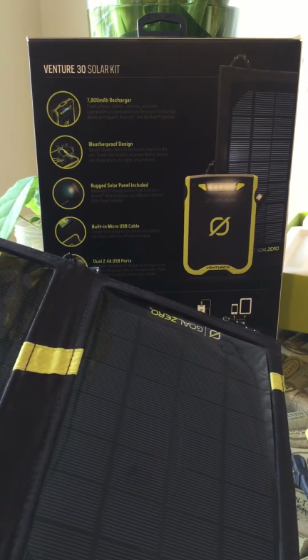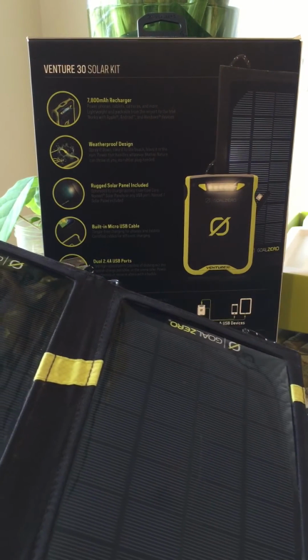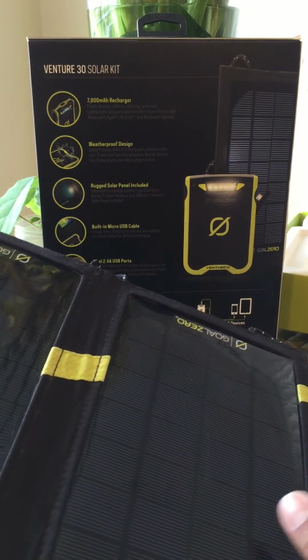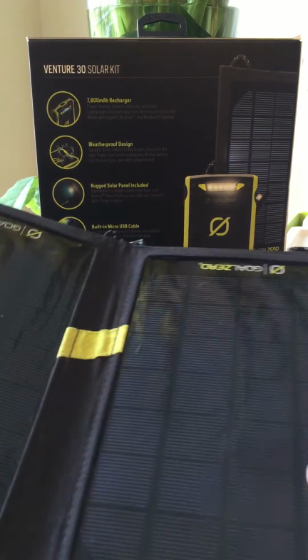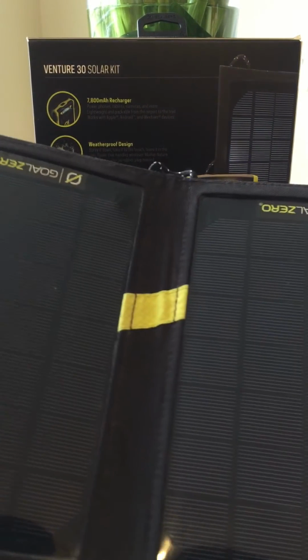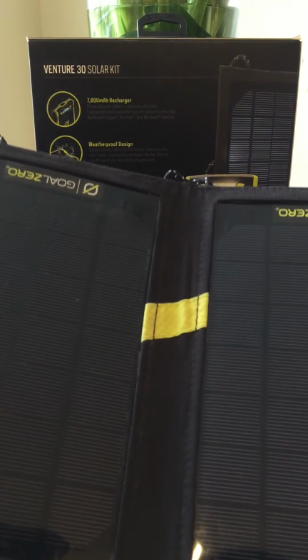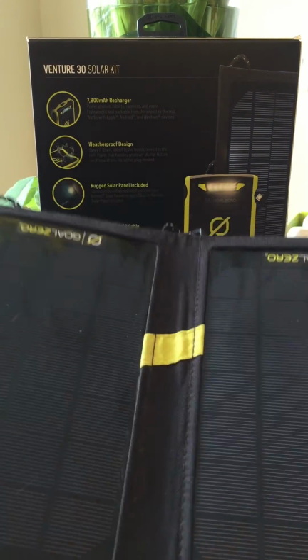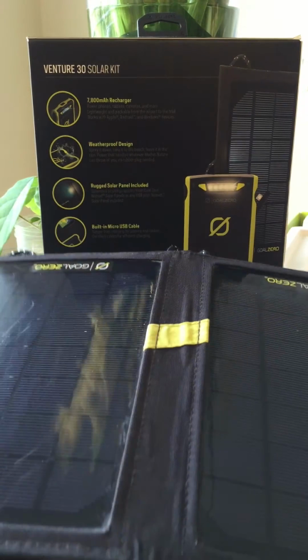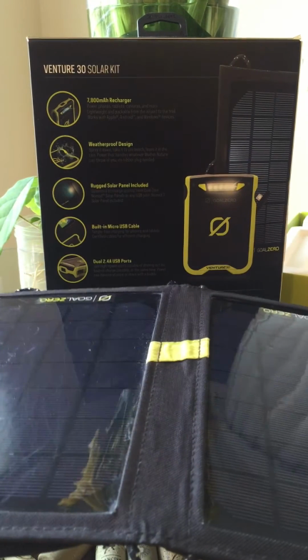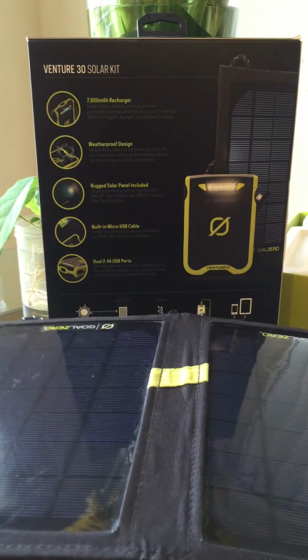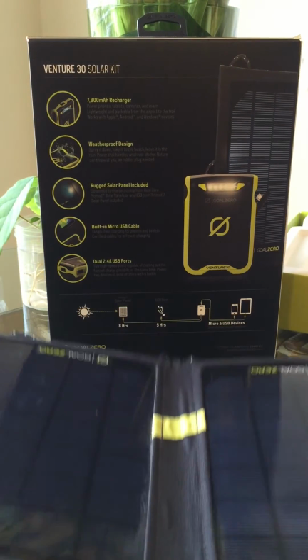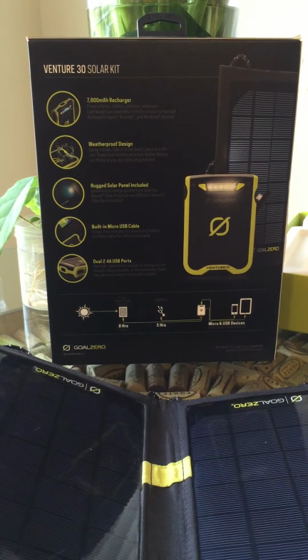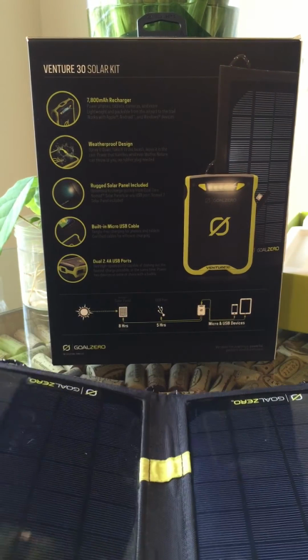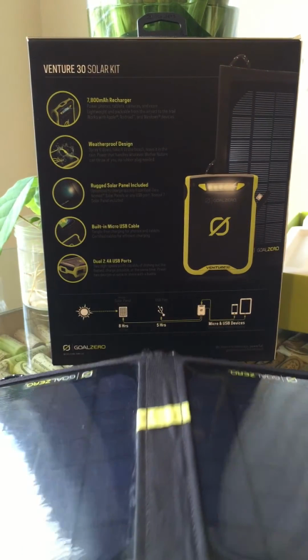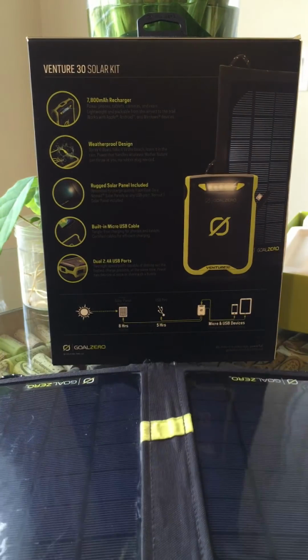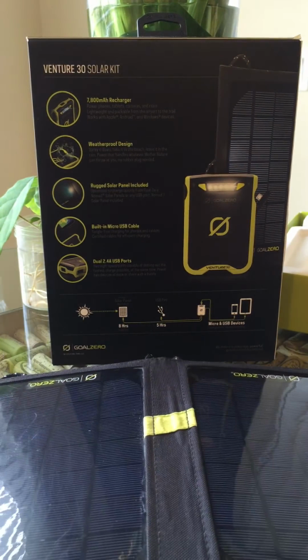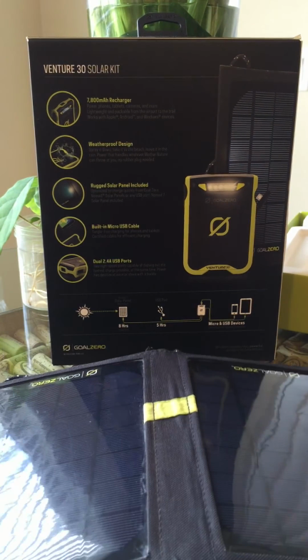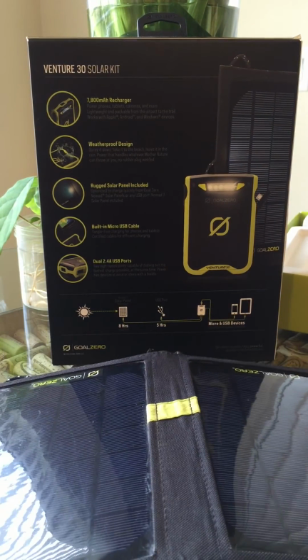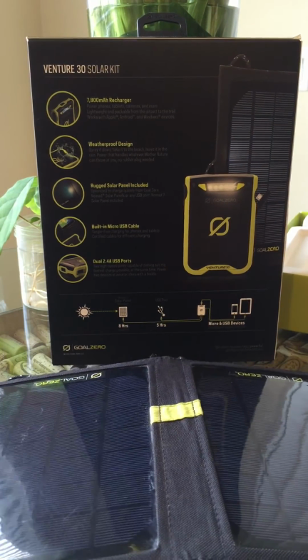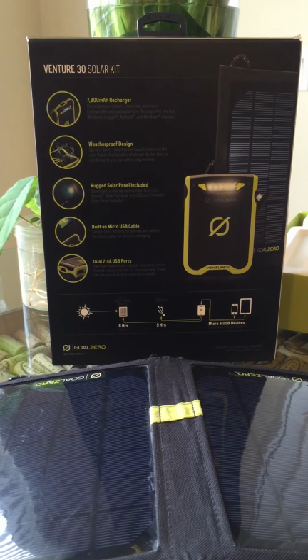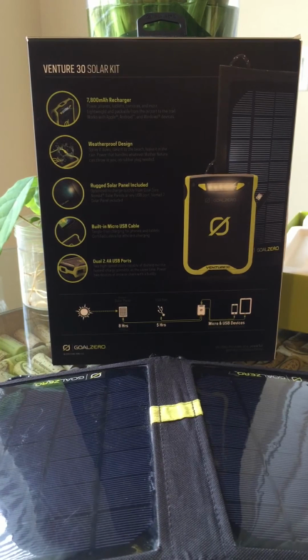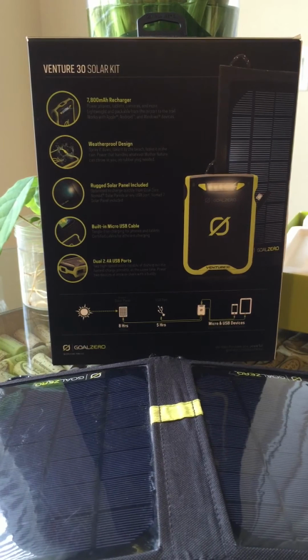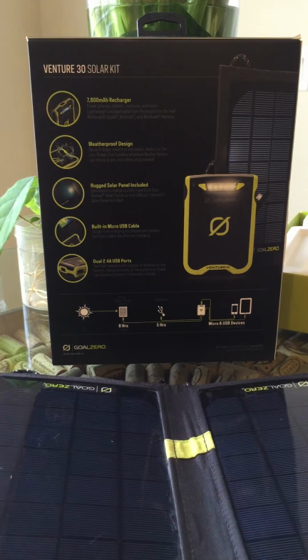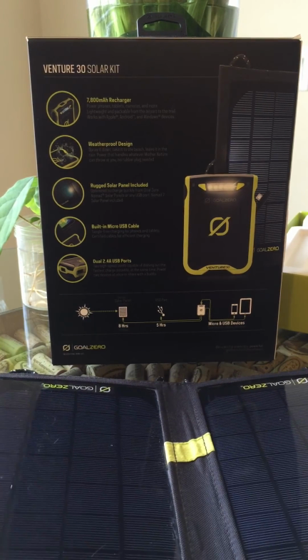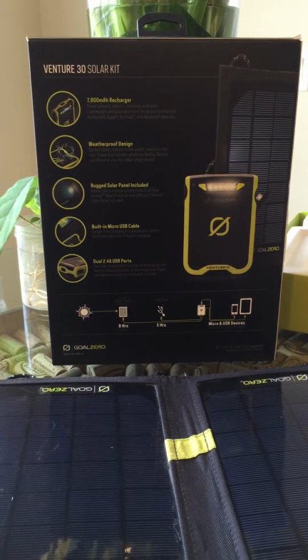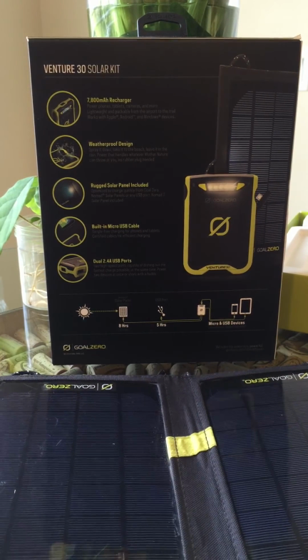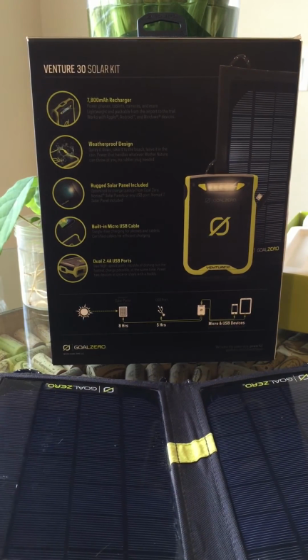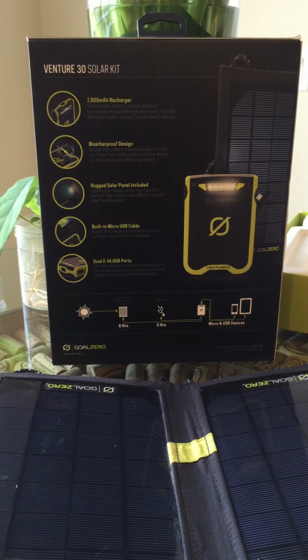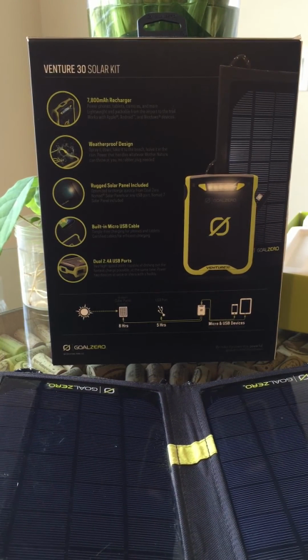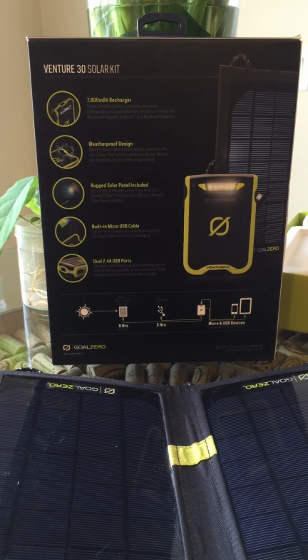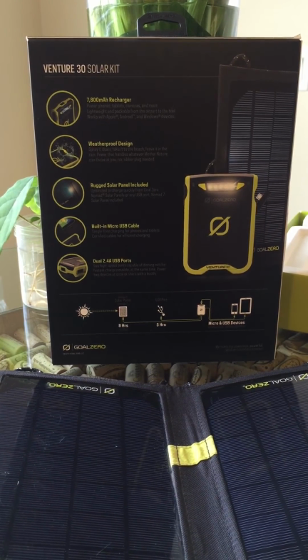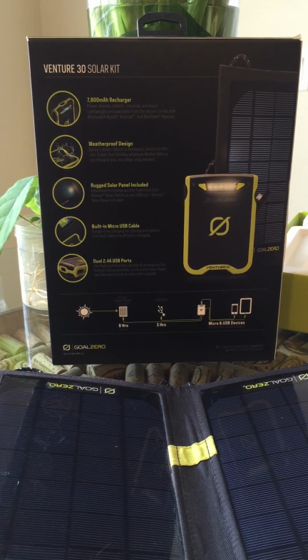It never passed 60% charge, and I didn't see other reviews online with the same experience, so it could be a one-off. But that's why I felt I needed to do this review — to let everyone know. If you have any questions, let me know. Thanks for watching.